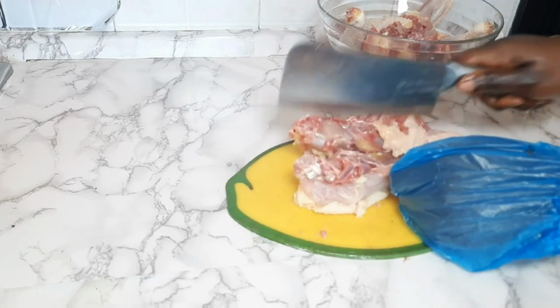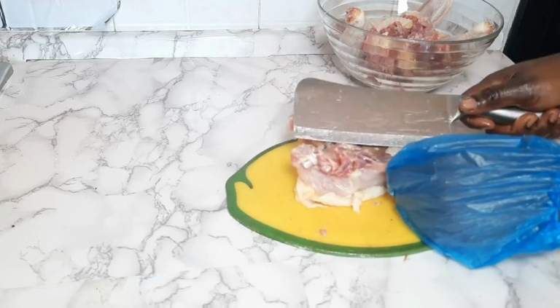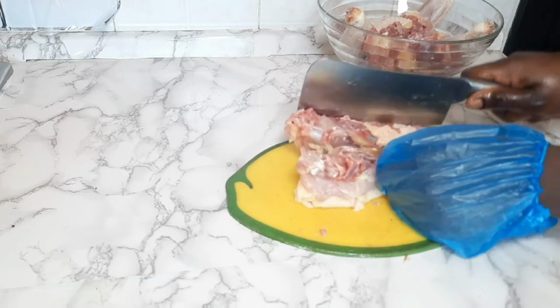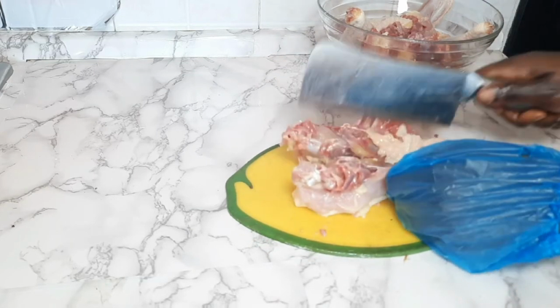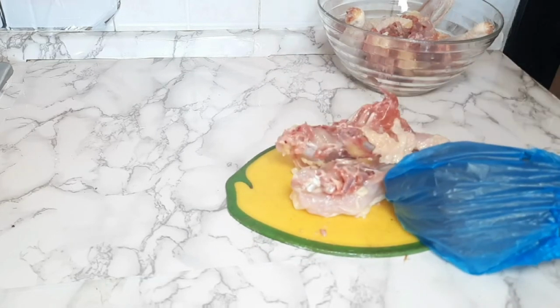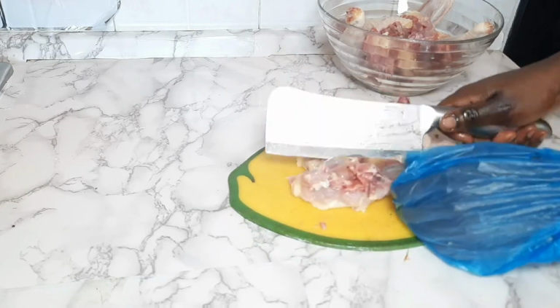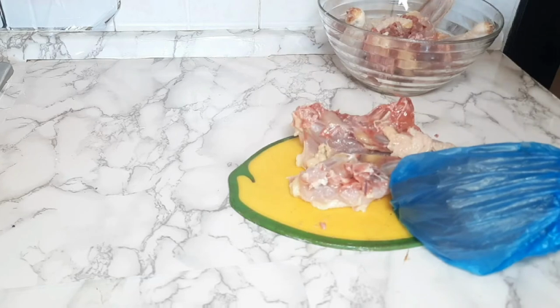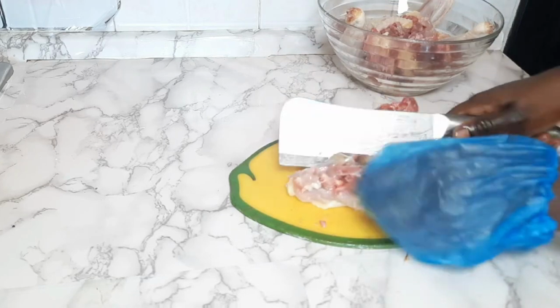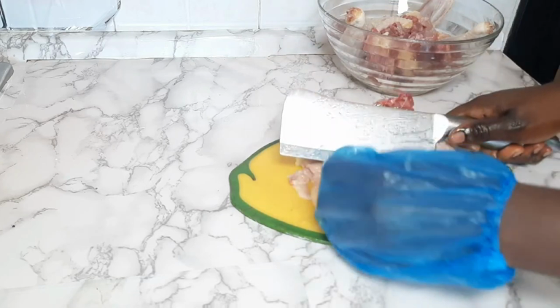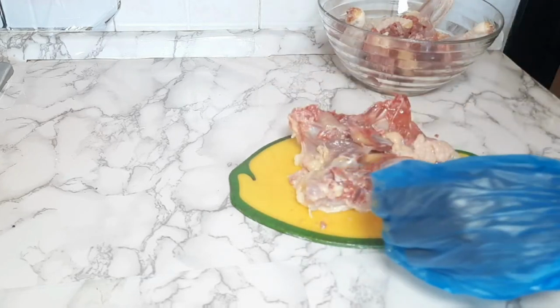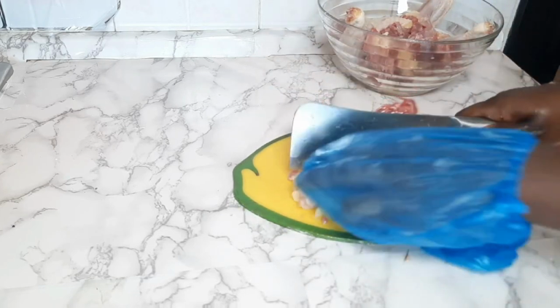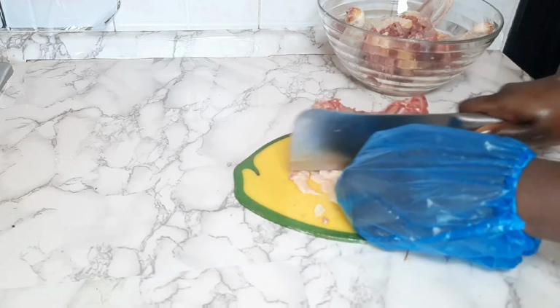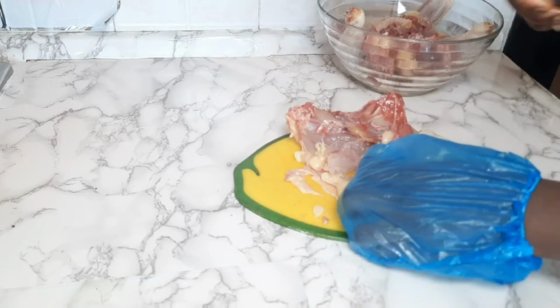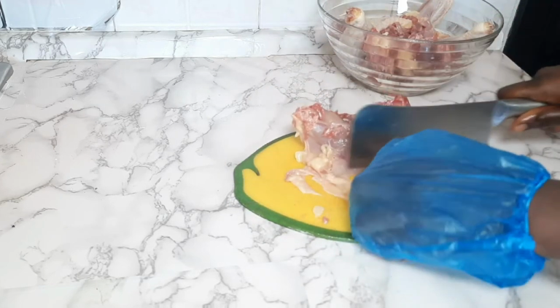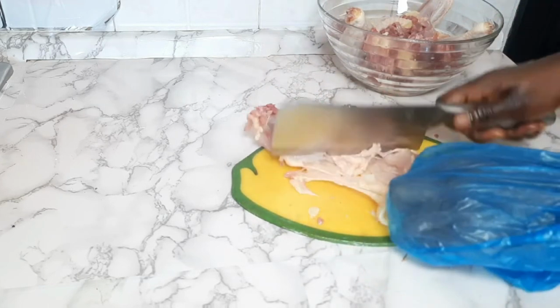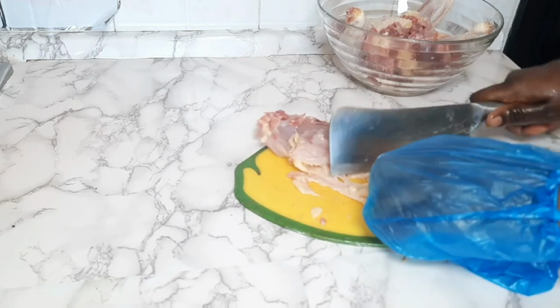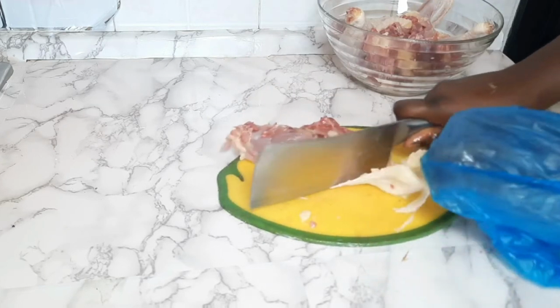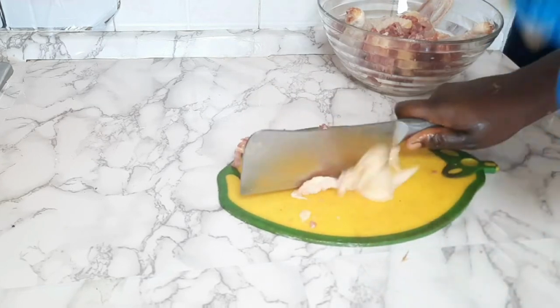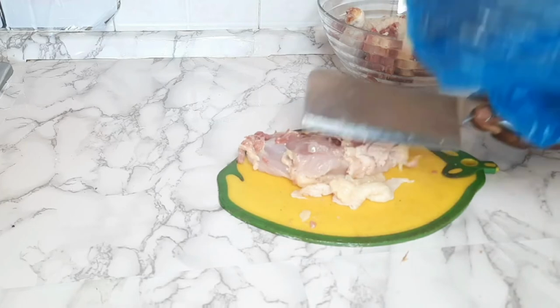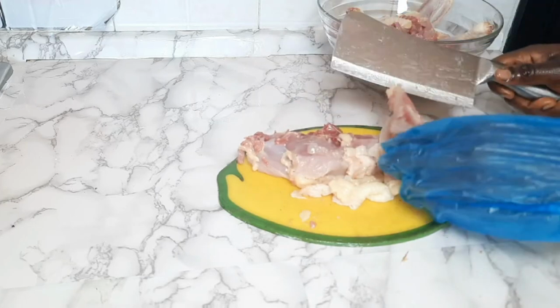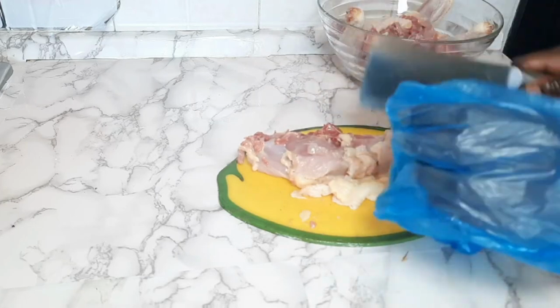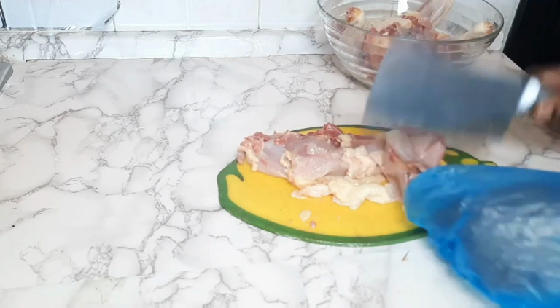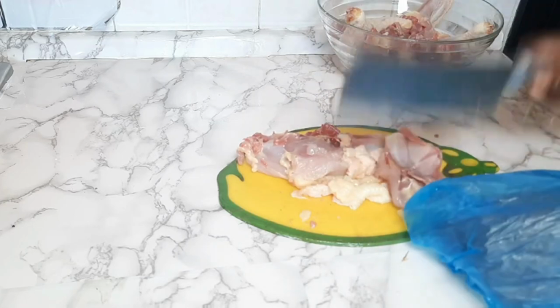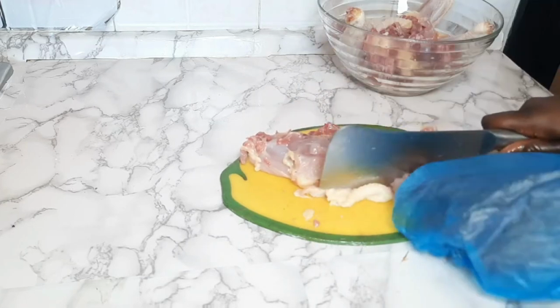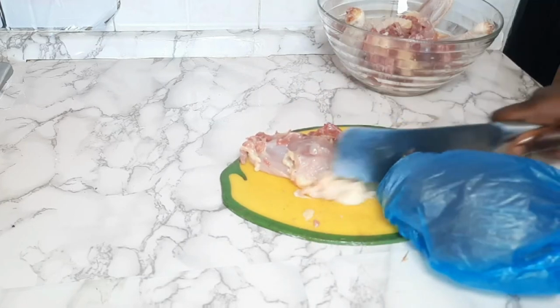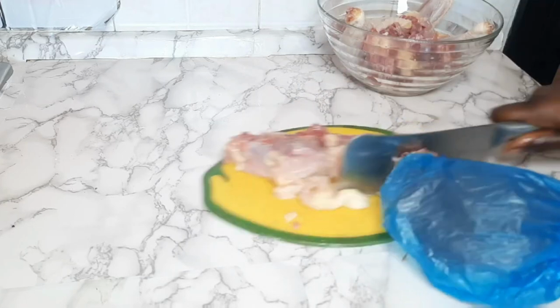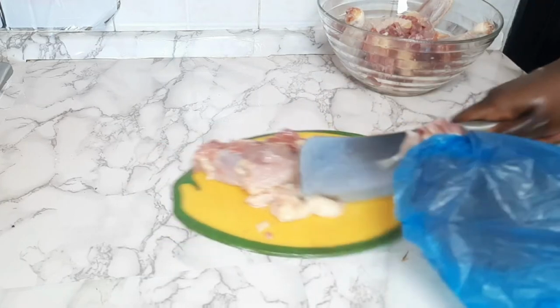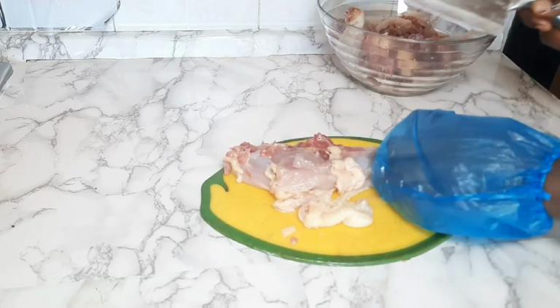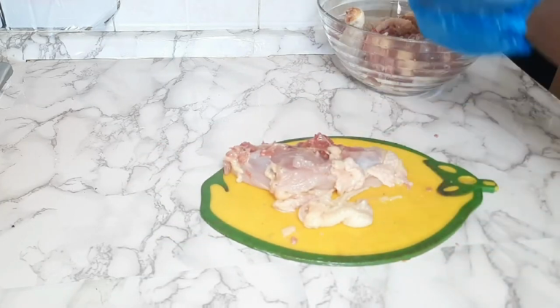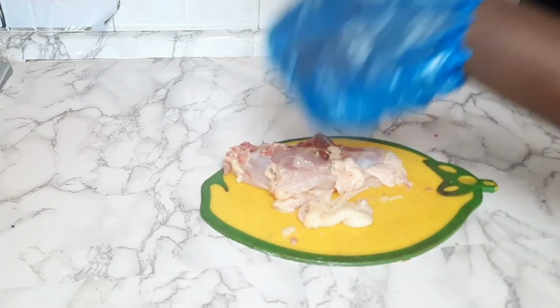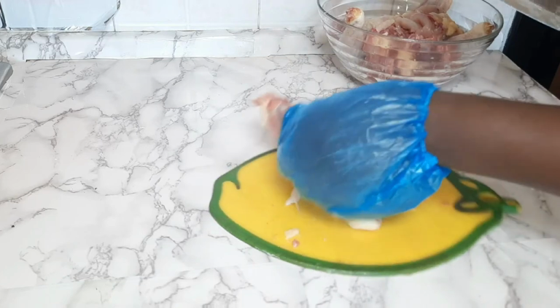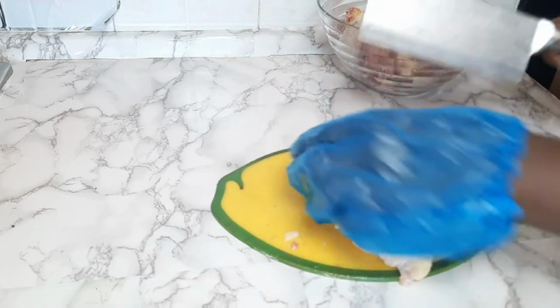This is the body of the chicken — this is where all the meat and the fat is. This is the body, so you divide it according to your family size.